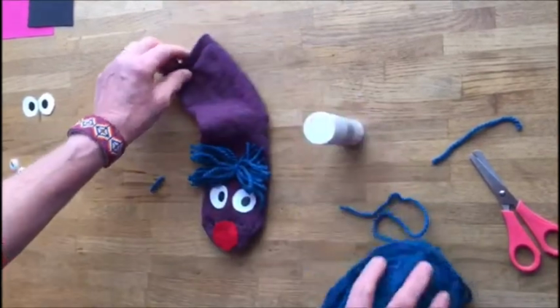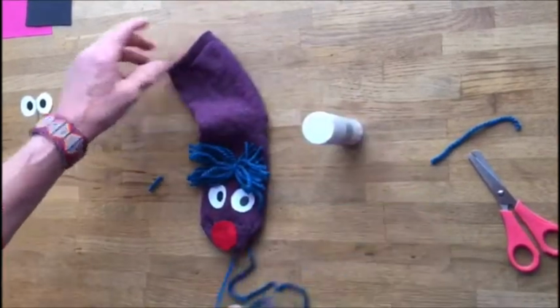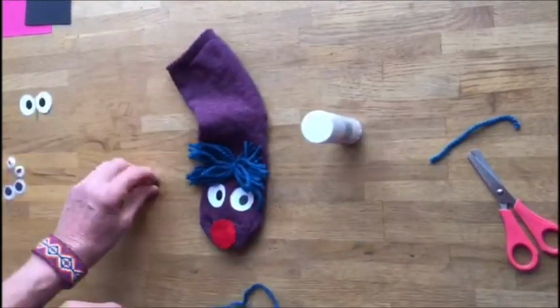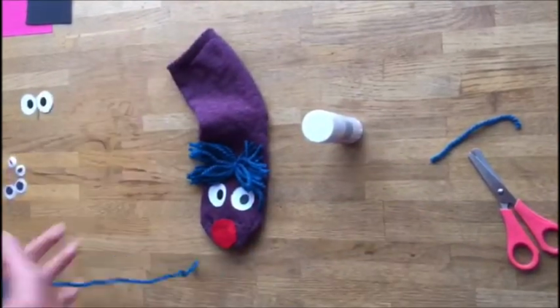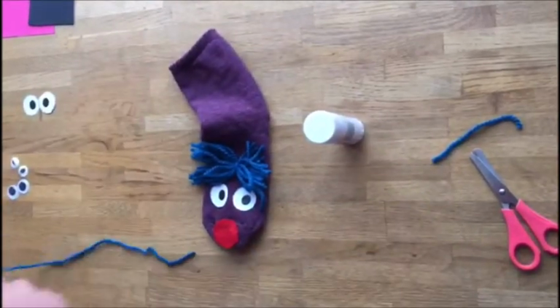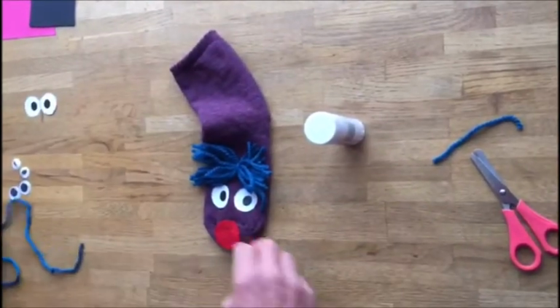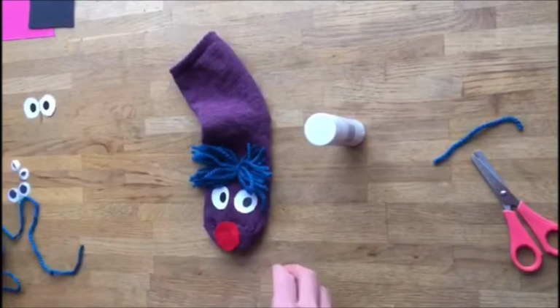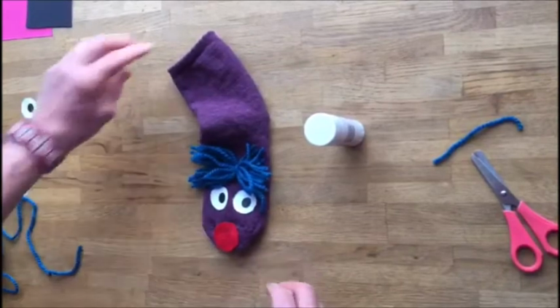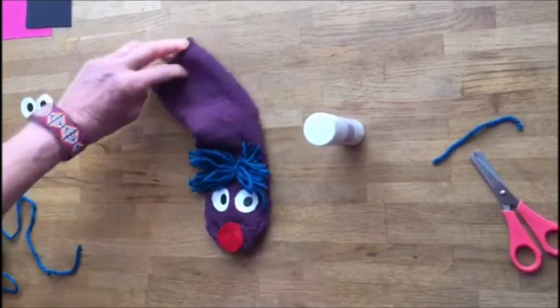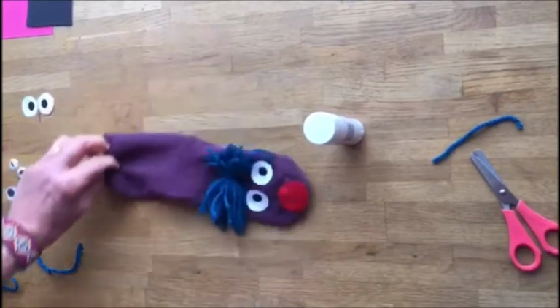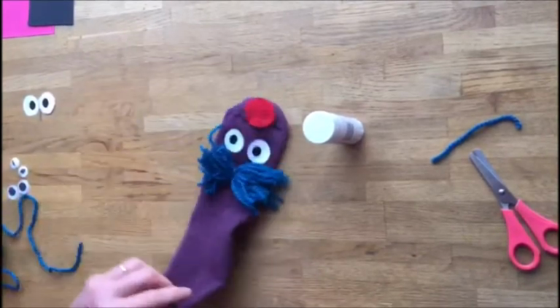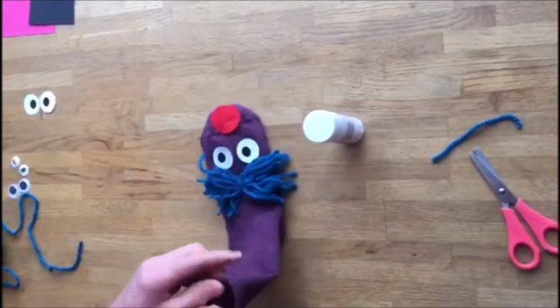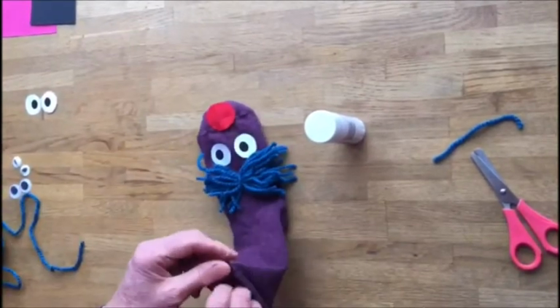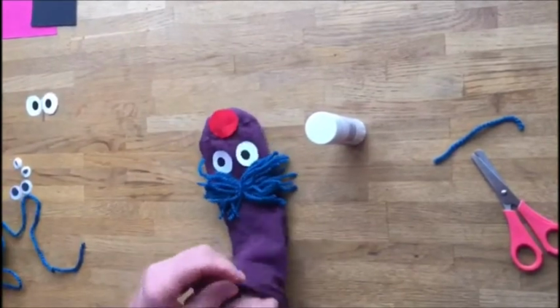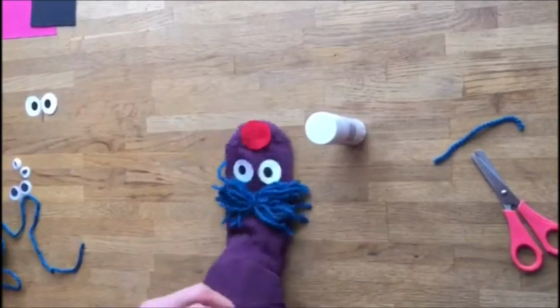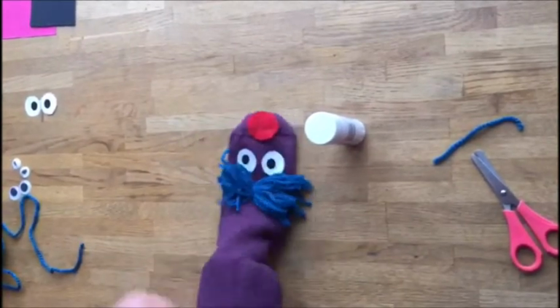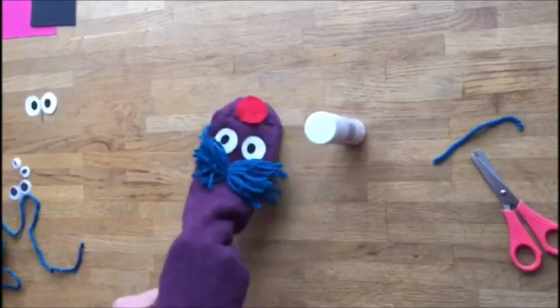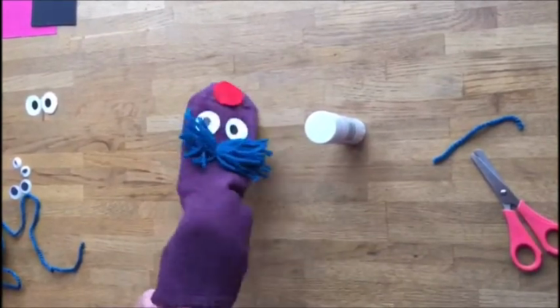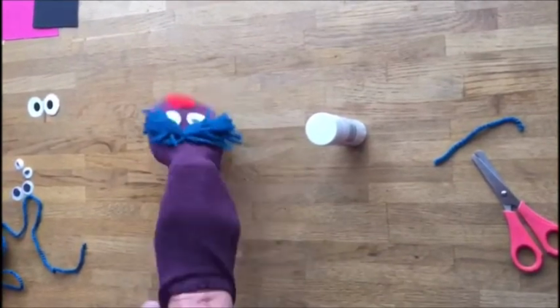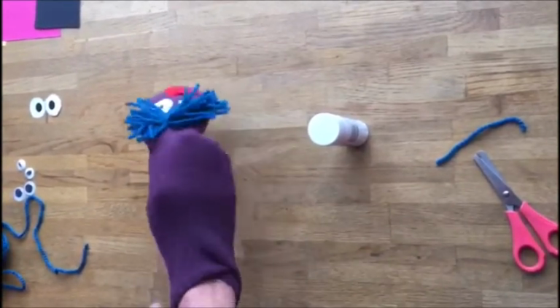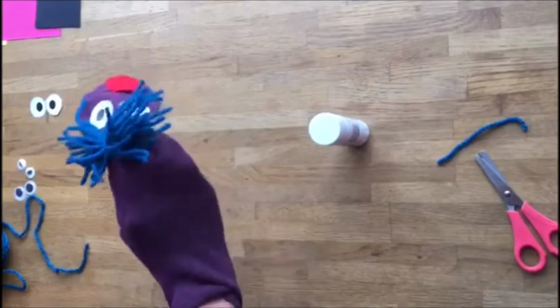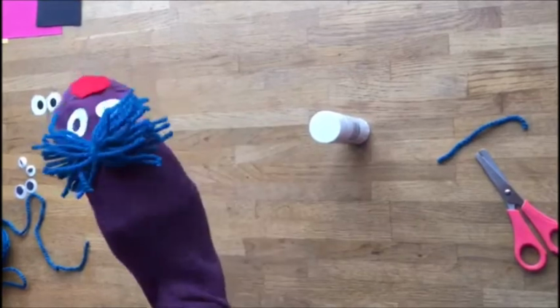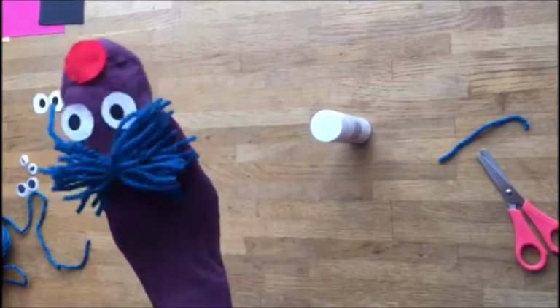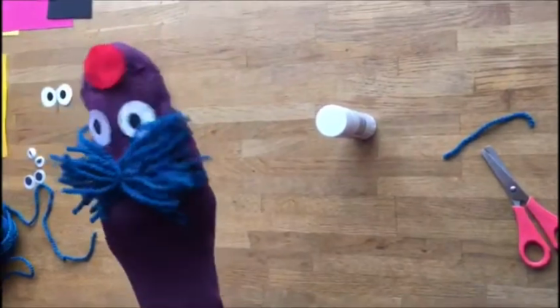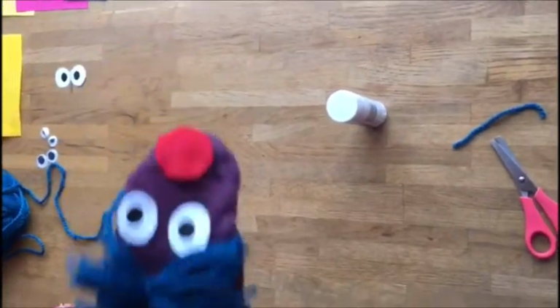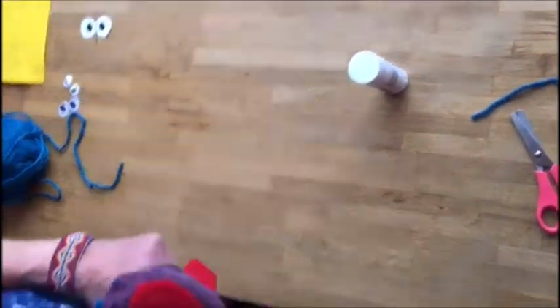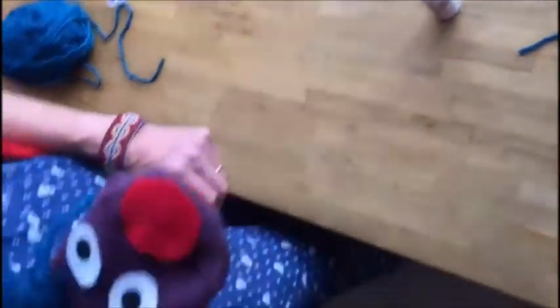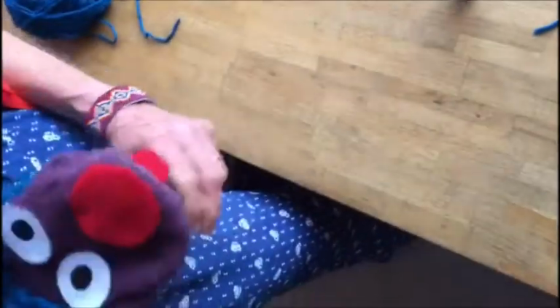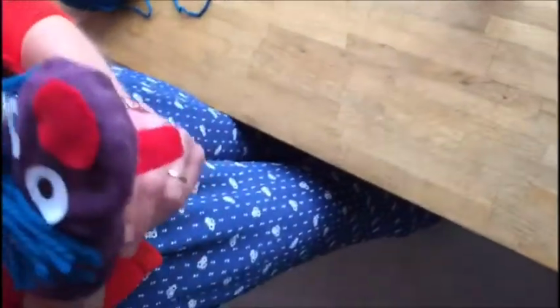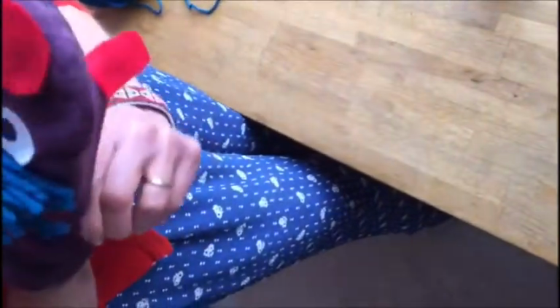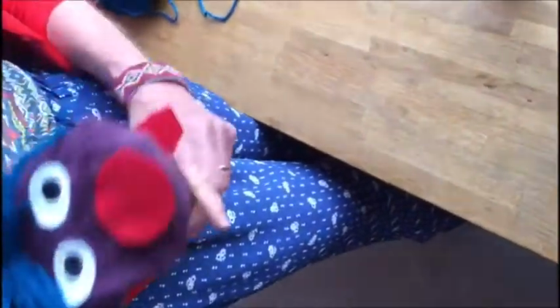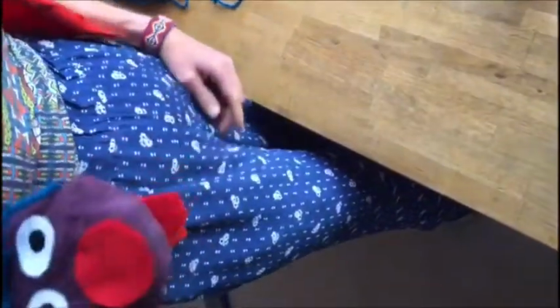And there you go — you've got yourself a very silly sock puppet! Here it comes. Can you see its funny mouth there?